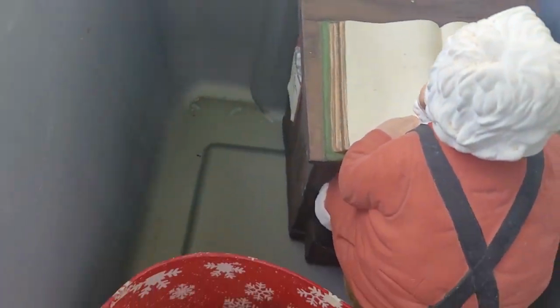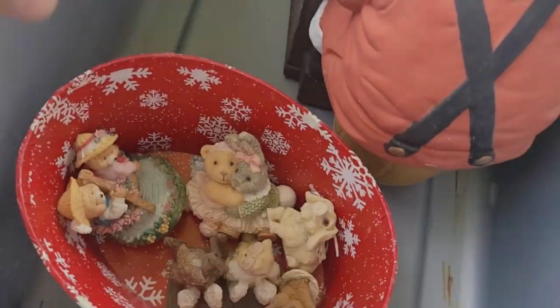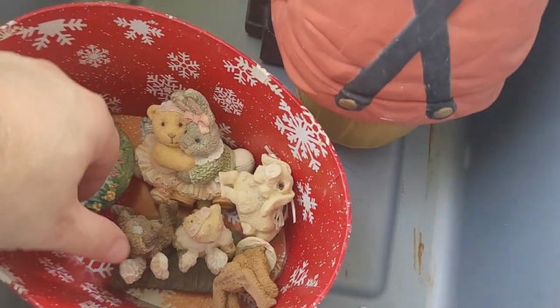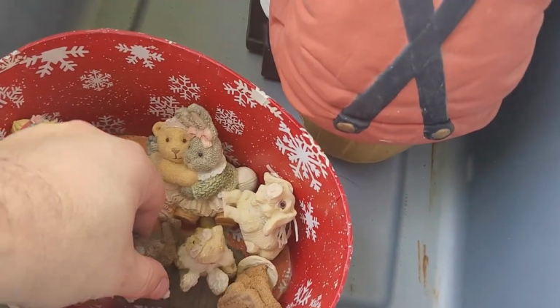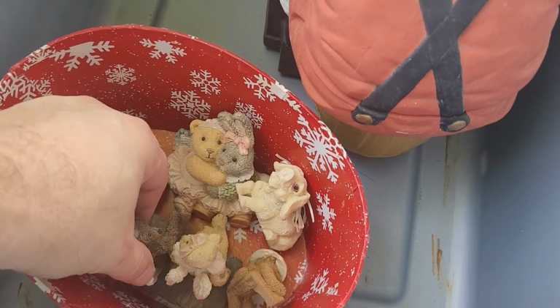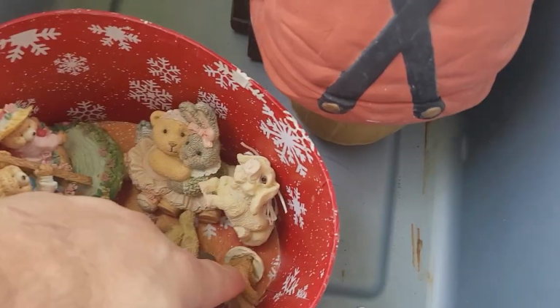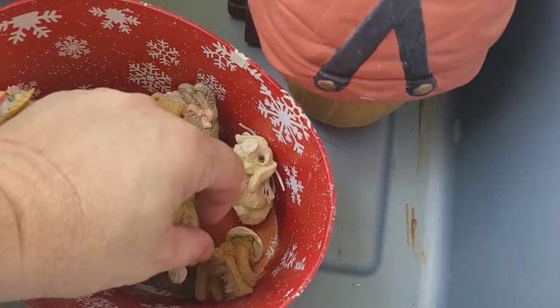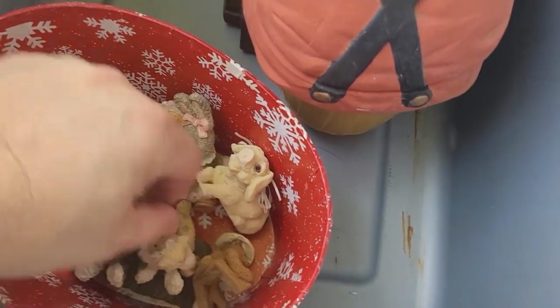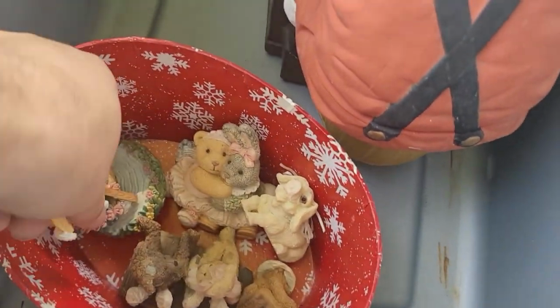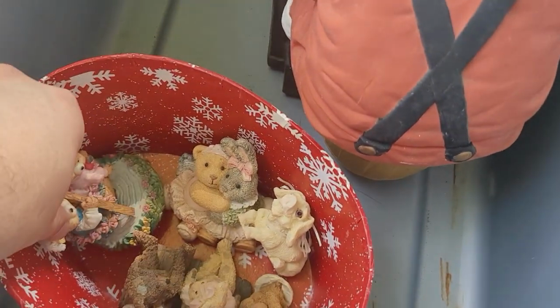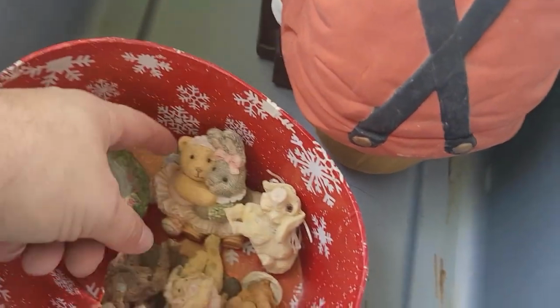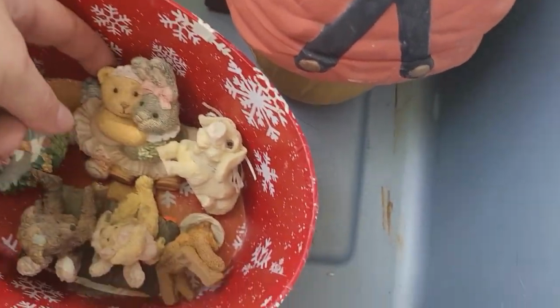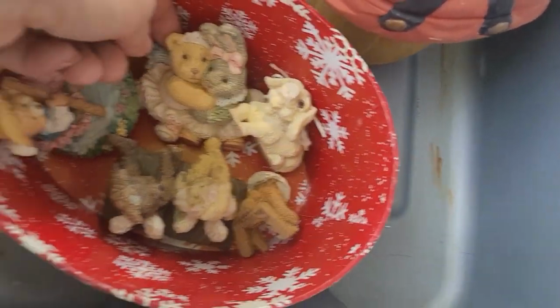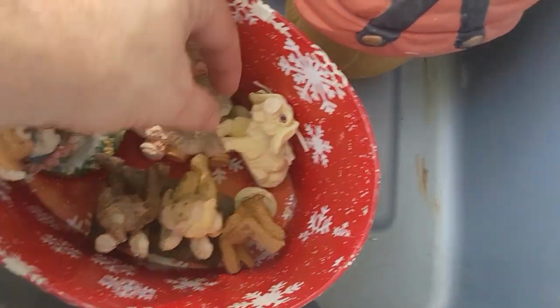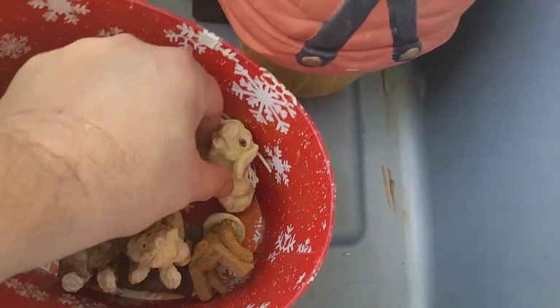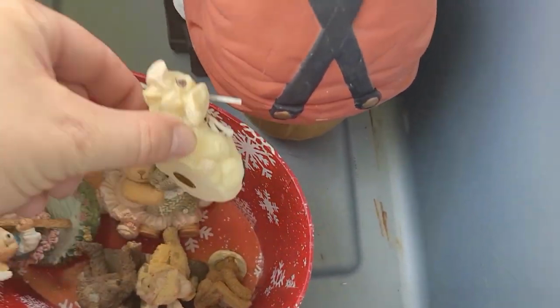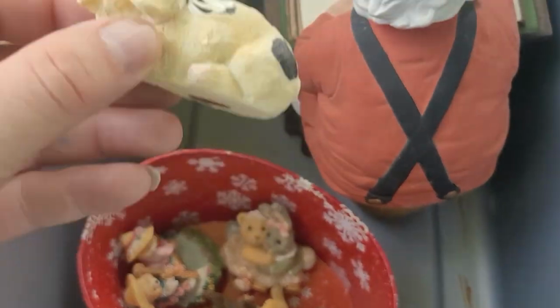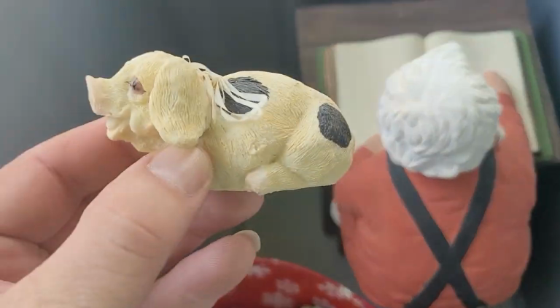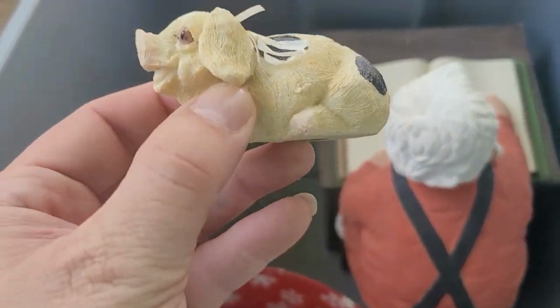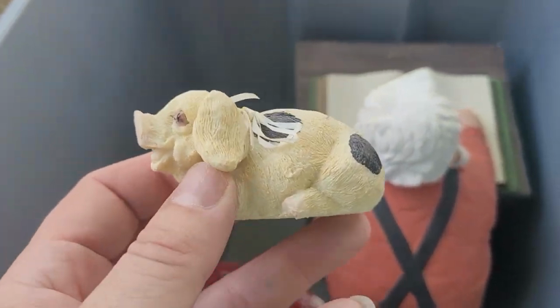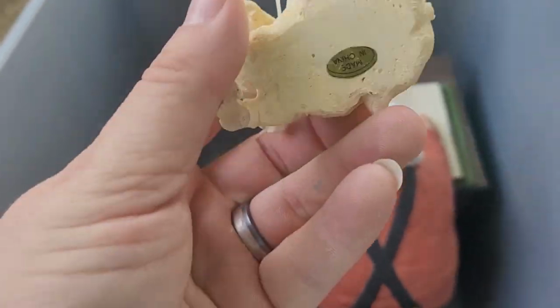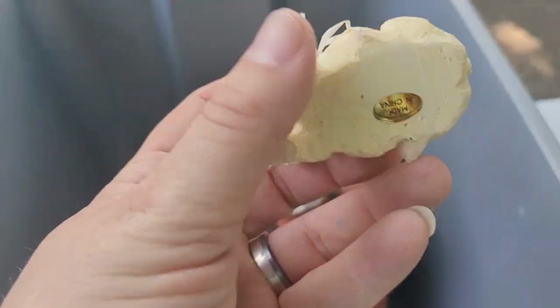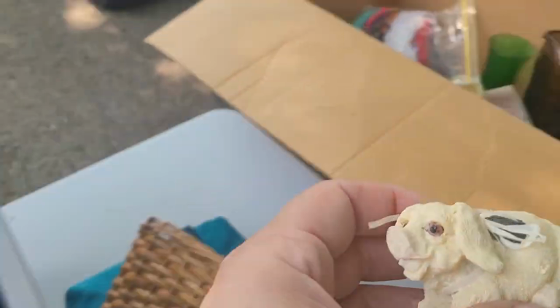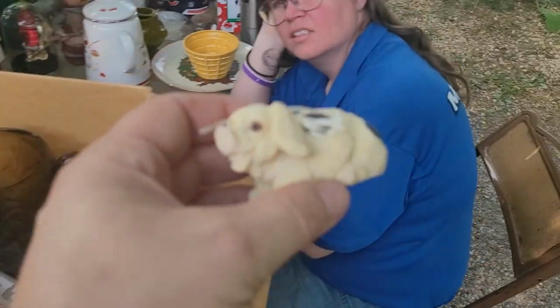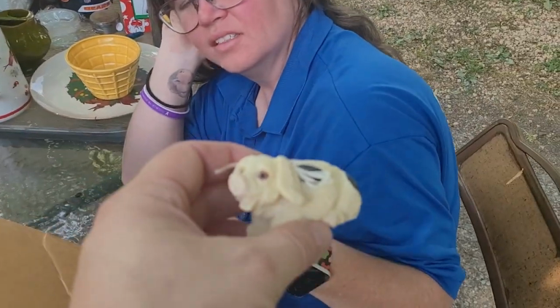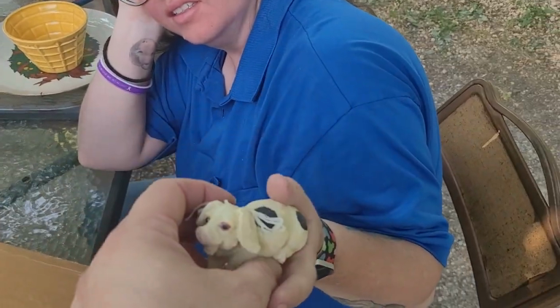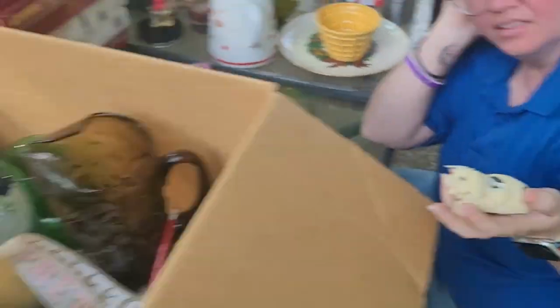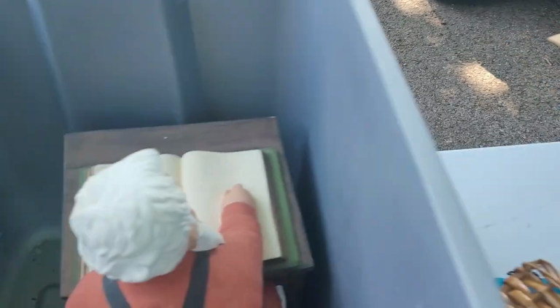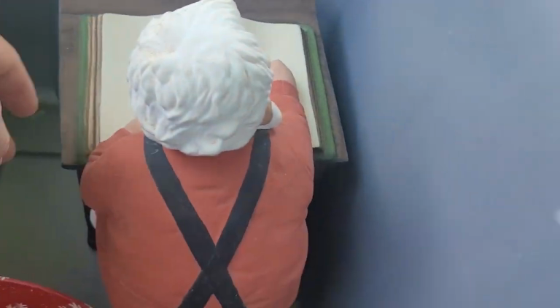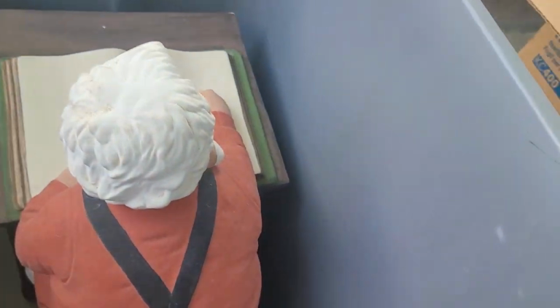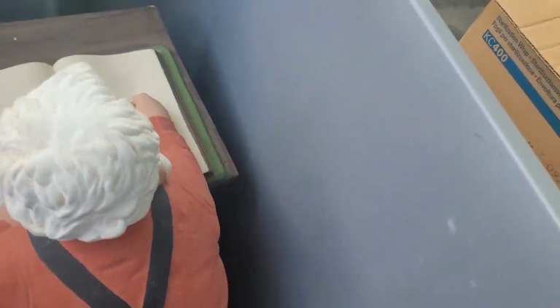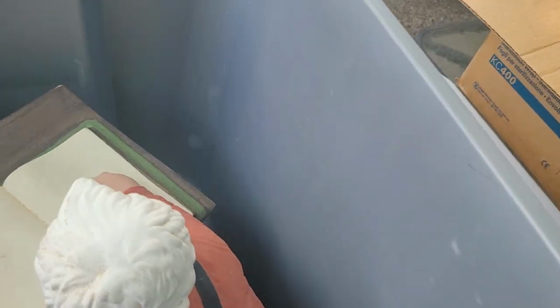And then we got all these little collectibles — we got some bears, another bear, some bears, a rabbit and a bear, and a pig. I wonder who's gonna get the pig. Isn't that cute?